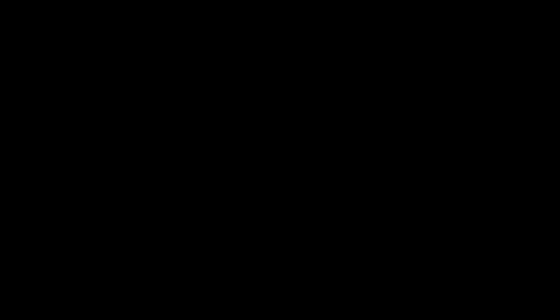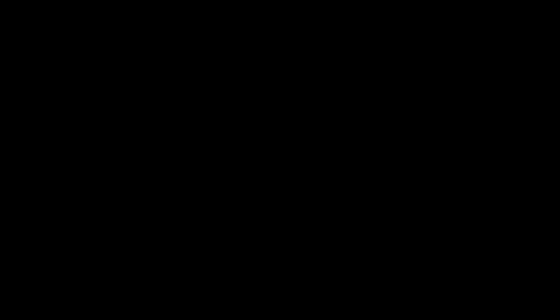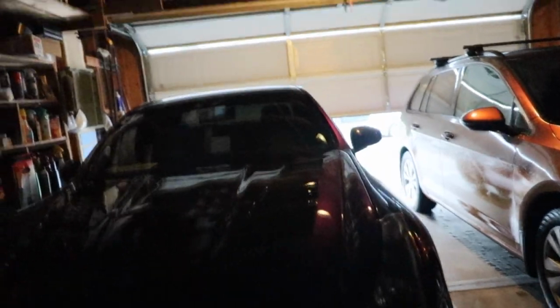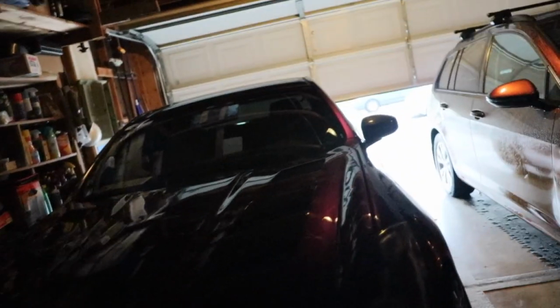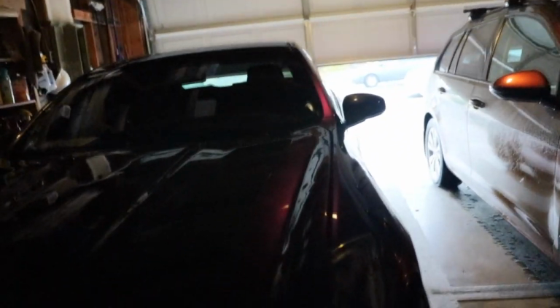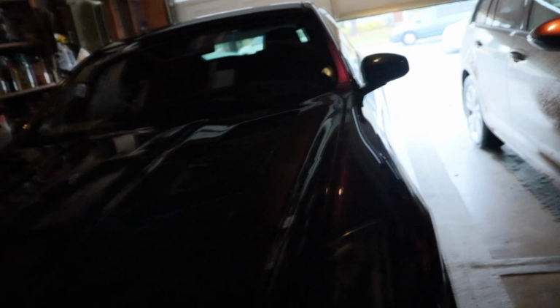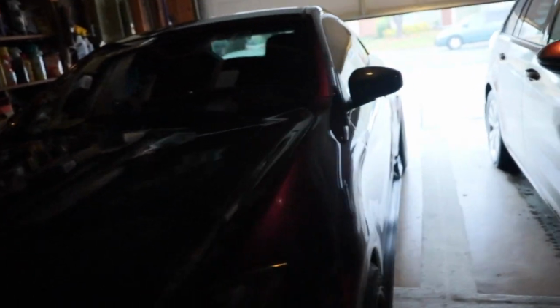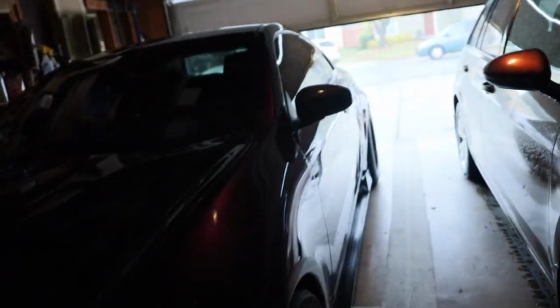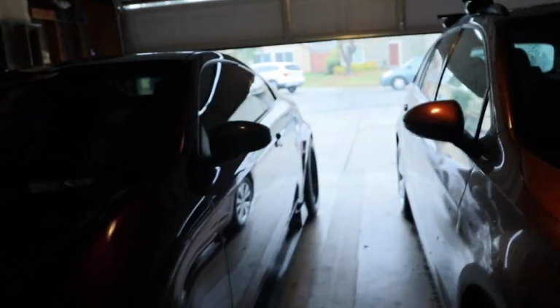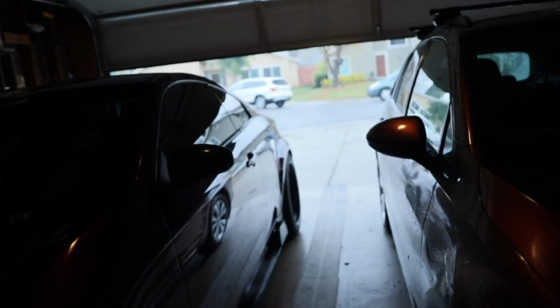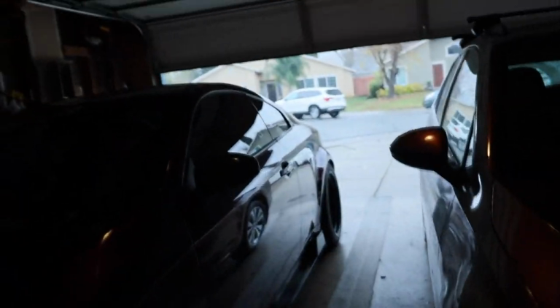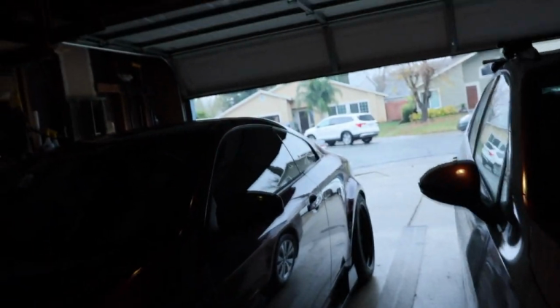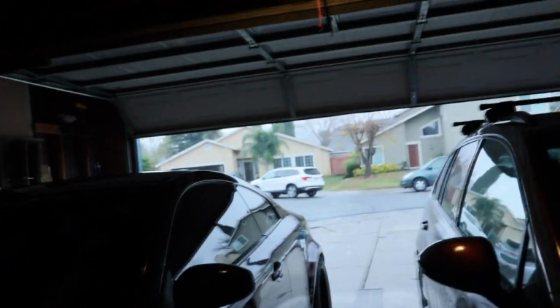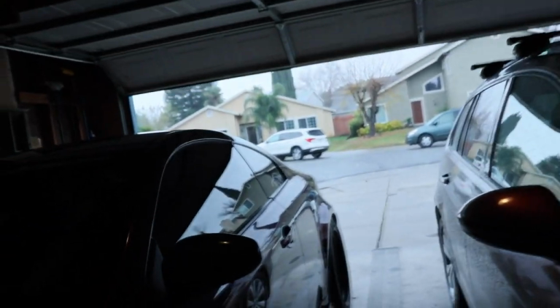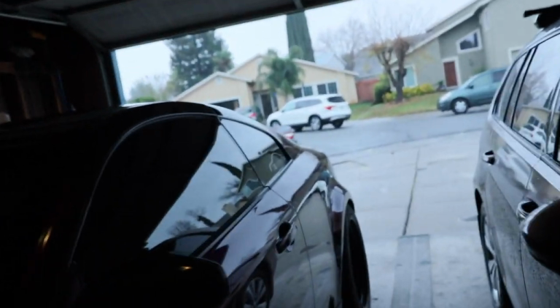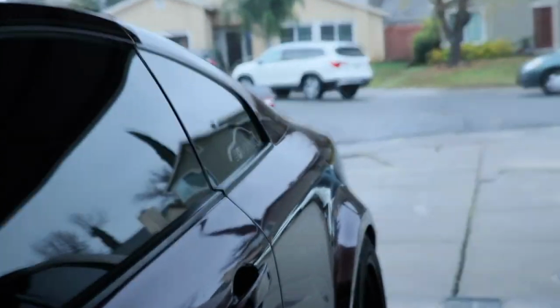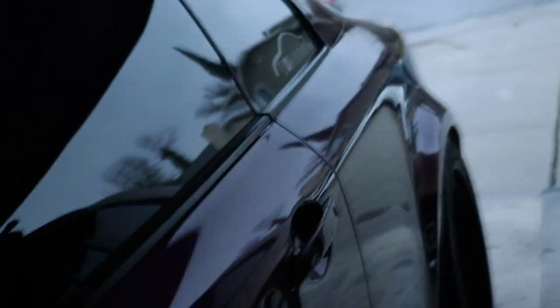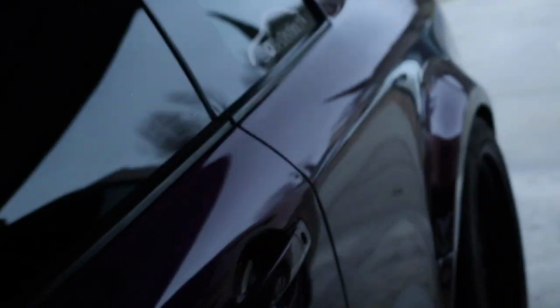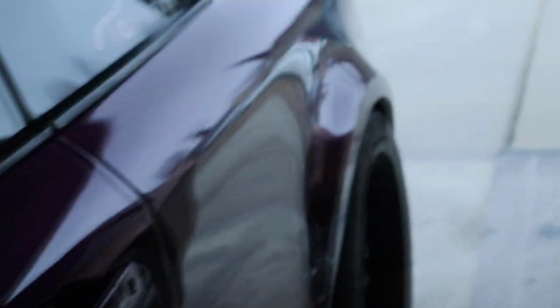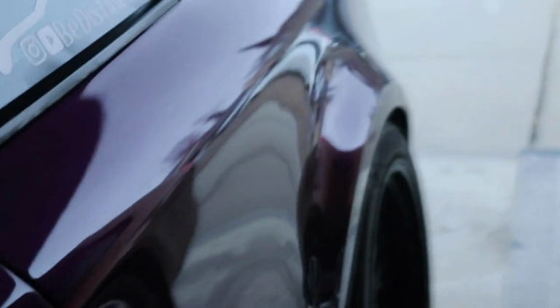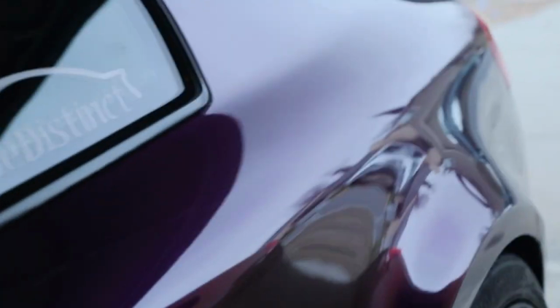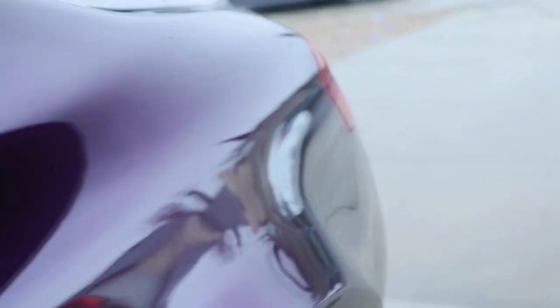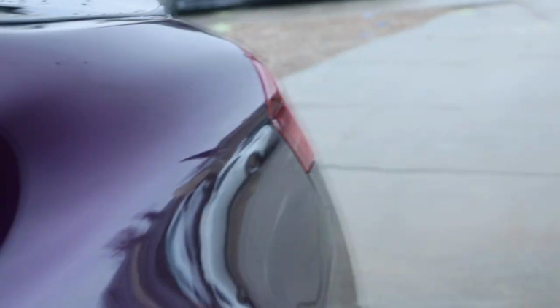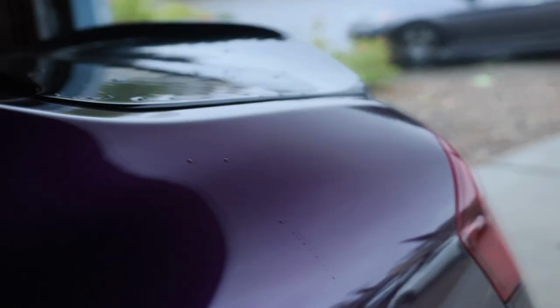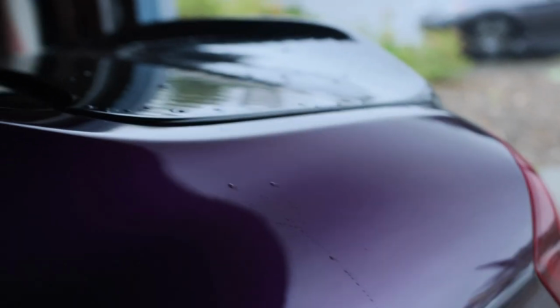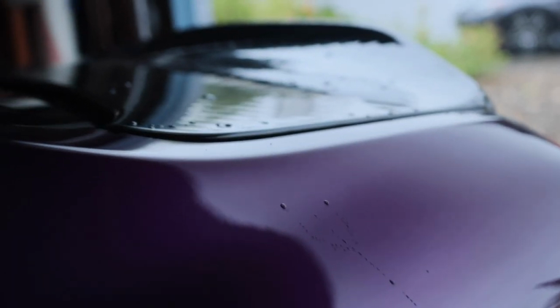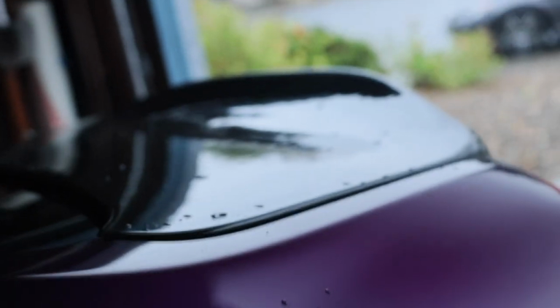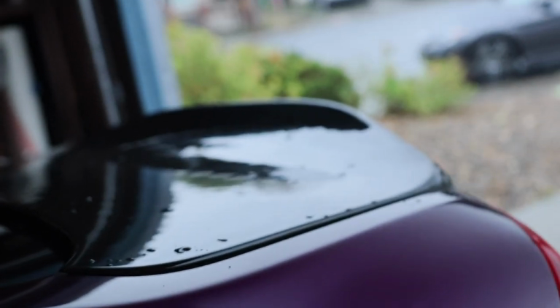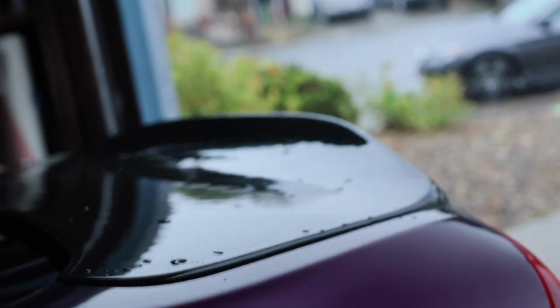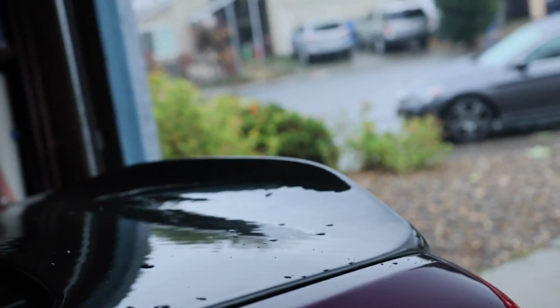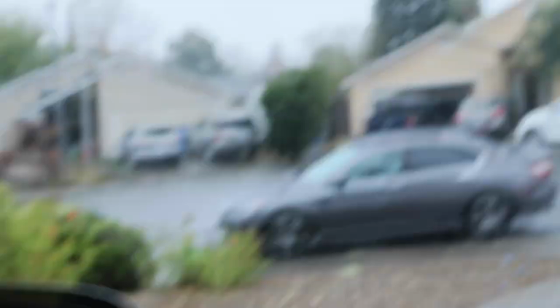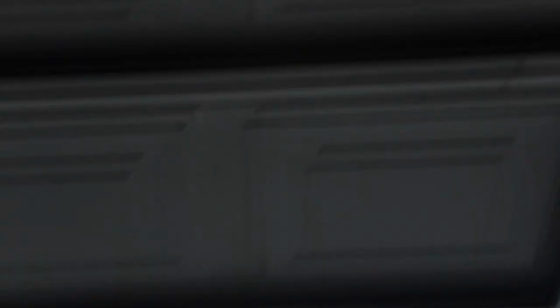Hey guys, welcome back to another day. Today we are going to be removing the taillights. As you can see it's raining — I just washed my car yesterday so I do not want to take it out. But somehow there's water in there.